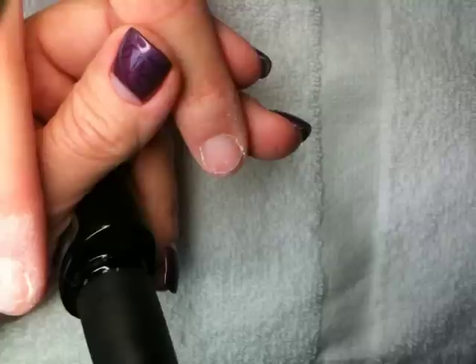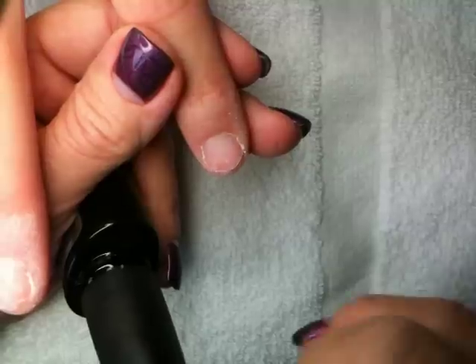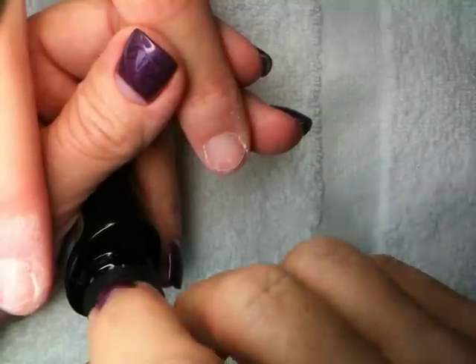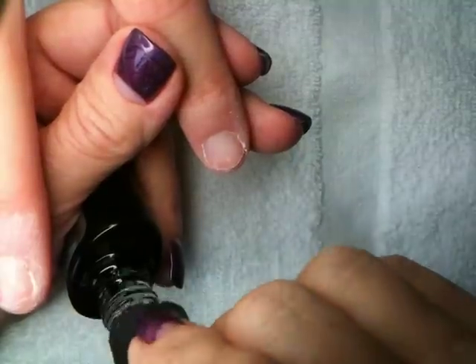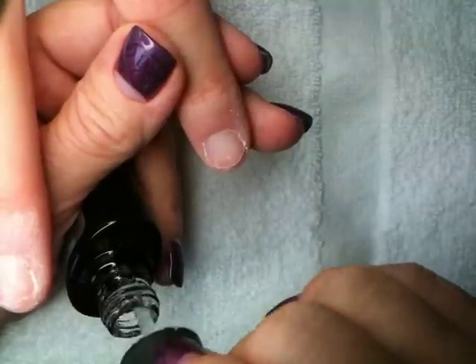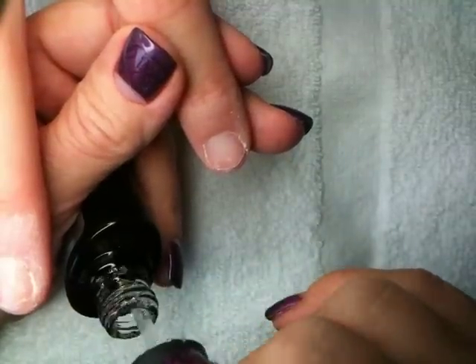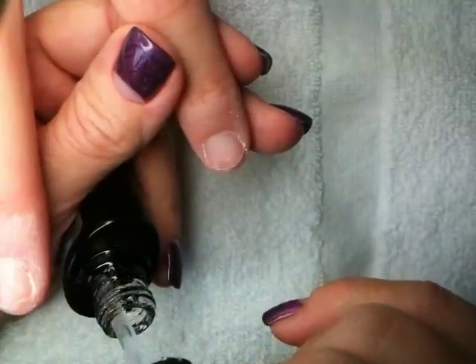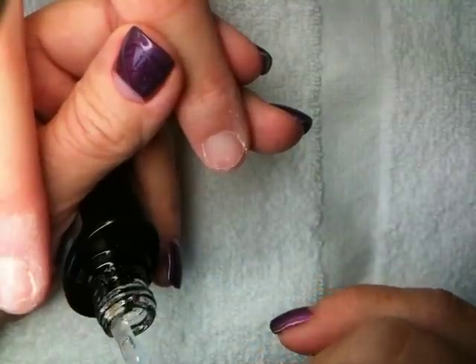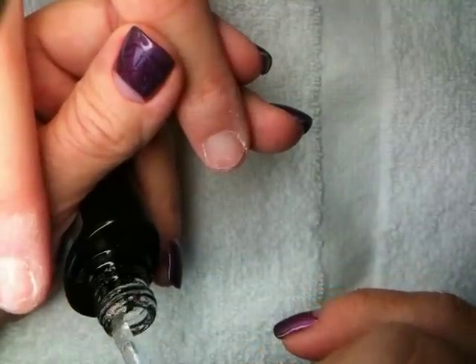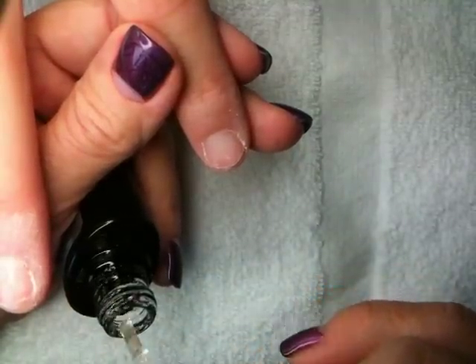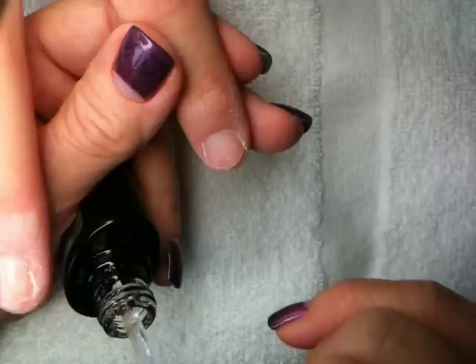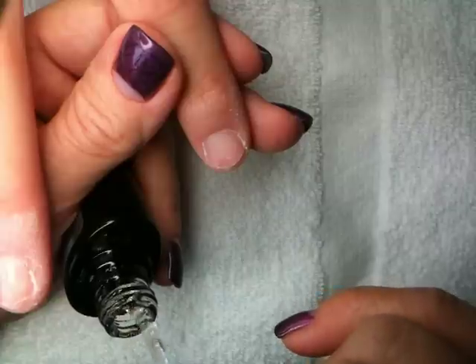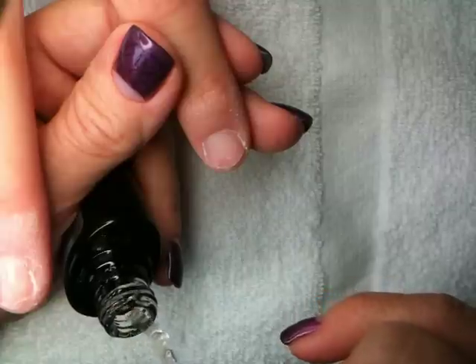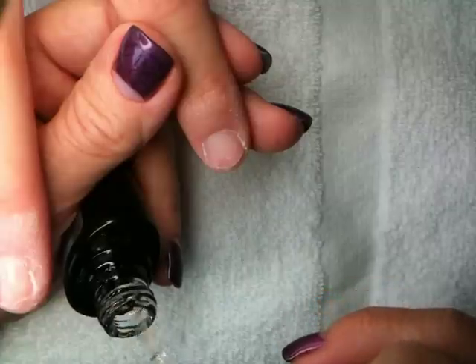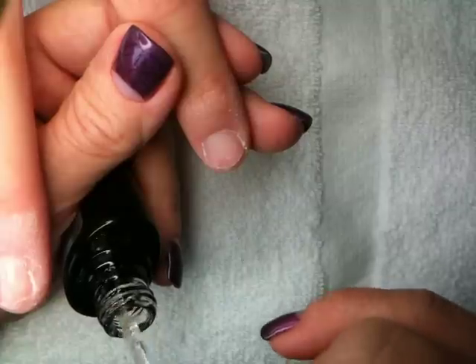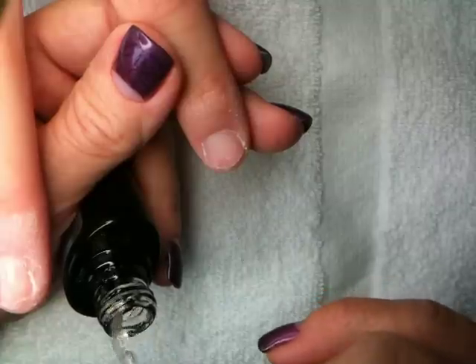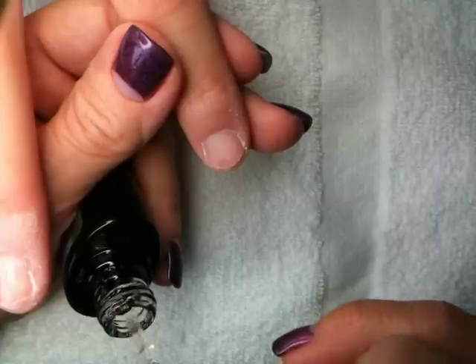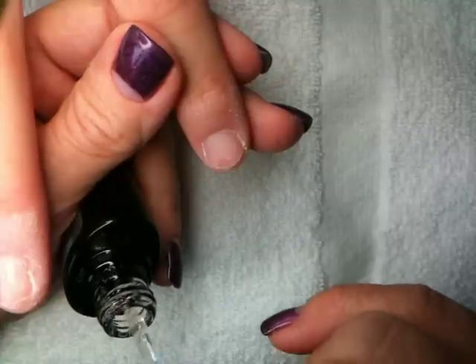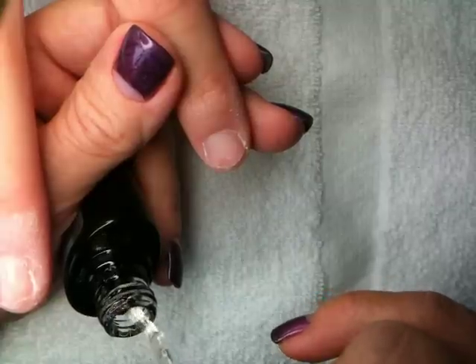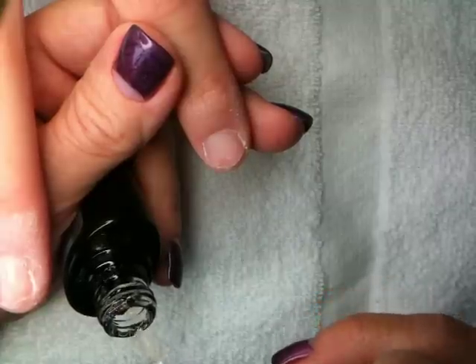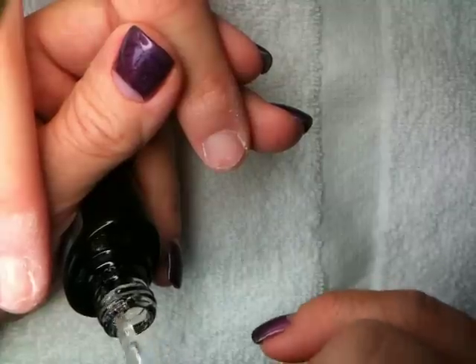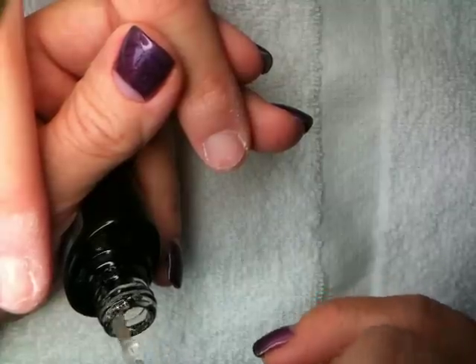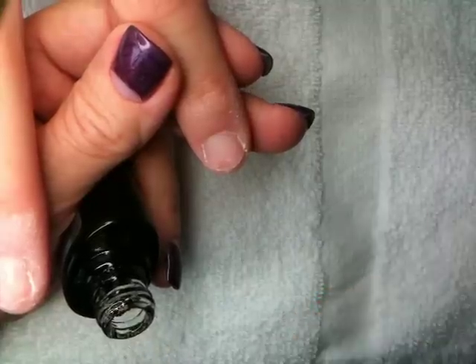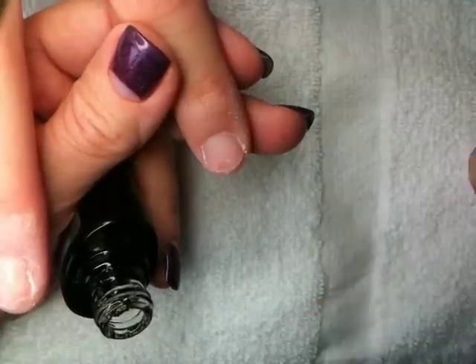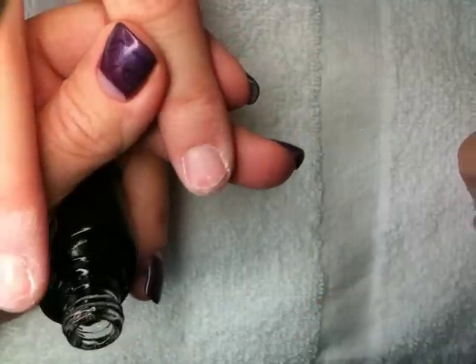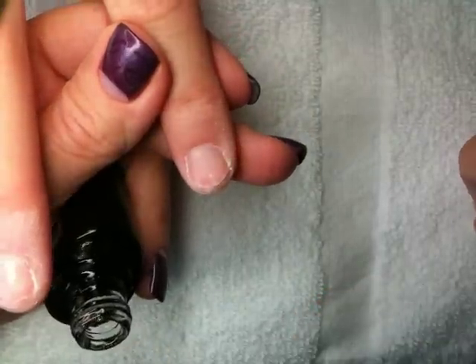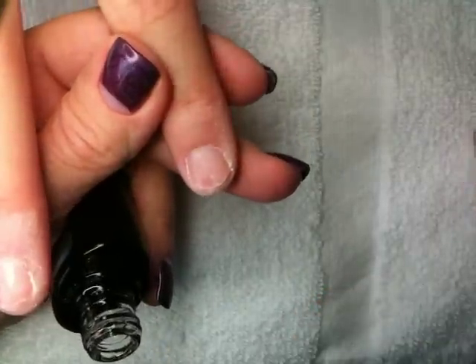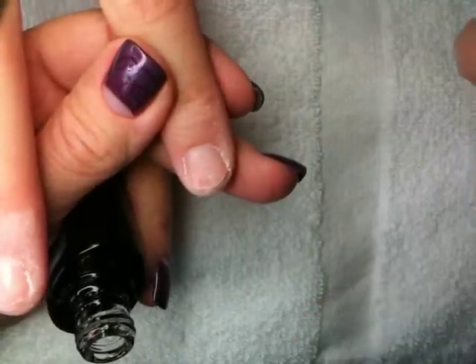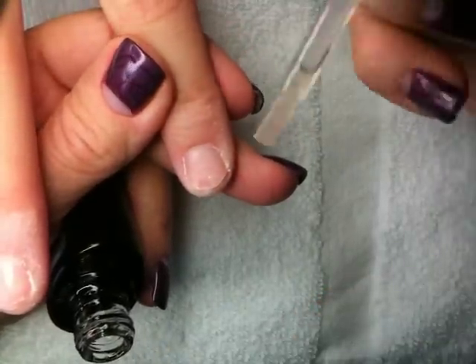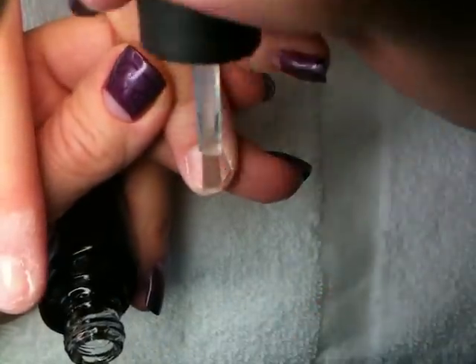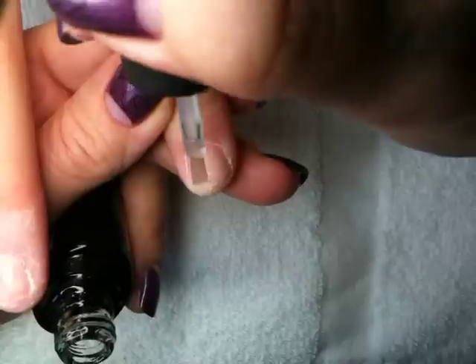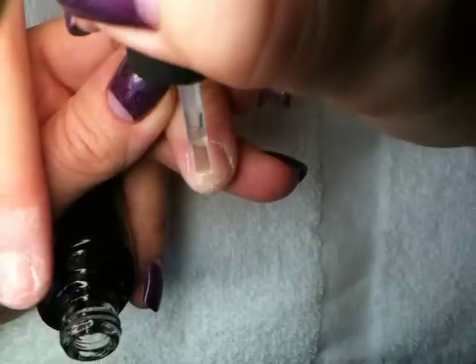By request, a video spotlight on how to shellac a short nail with no extension edge.